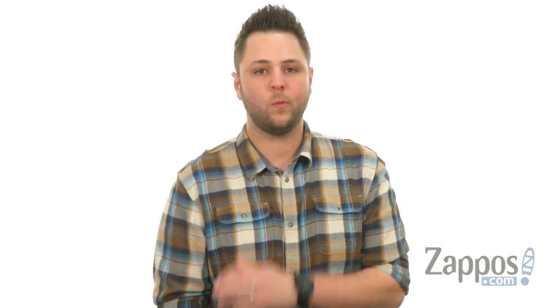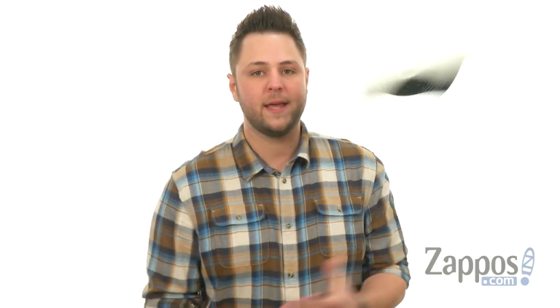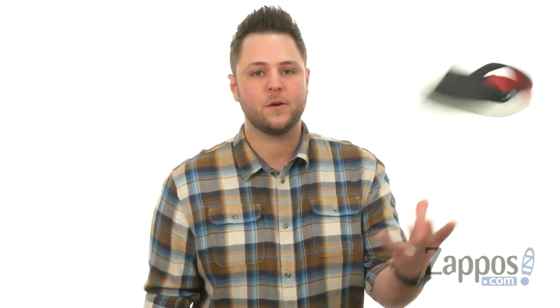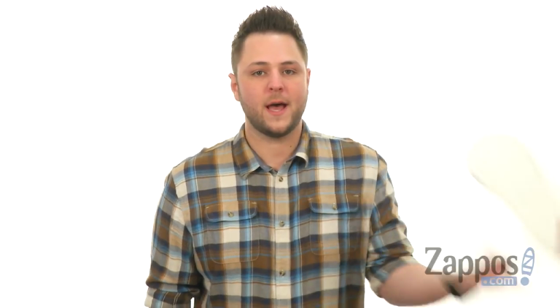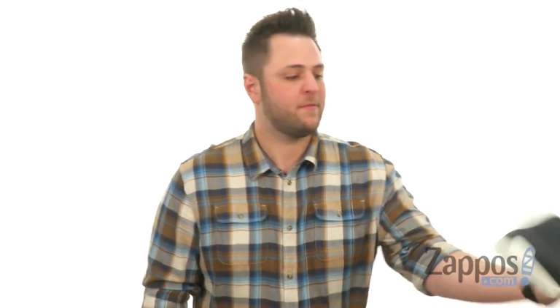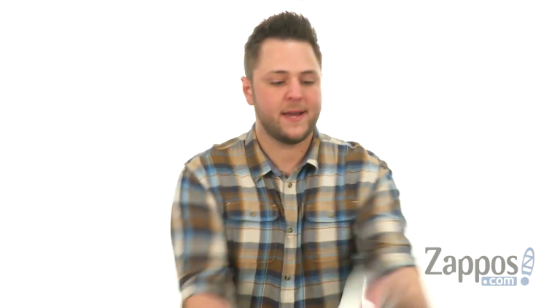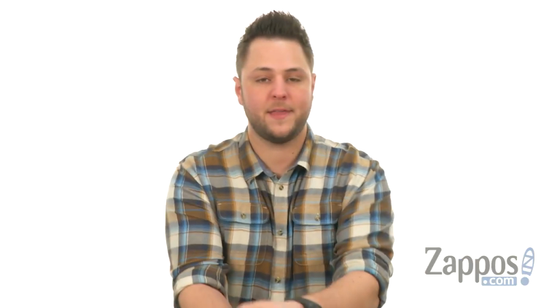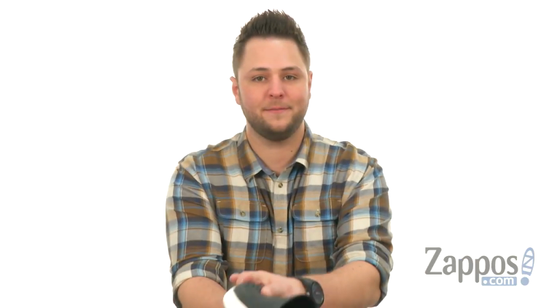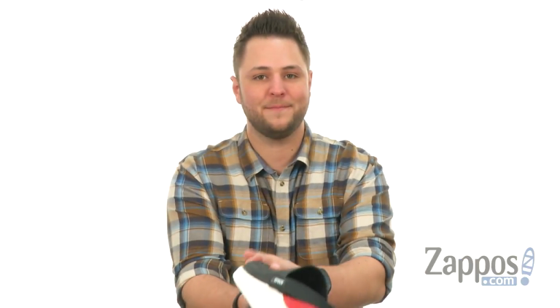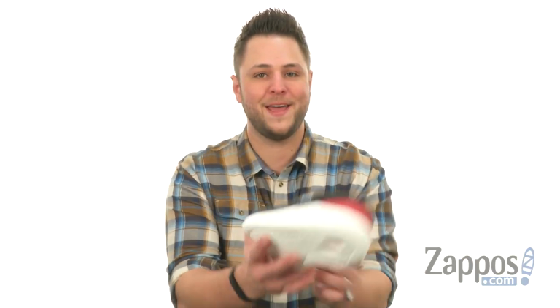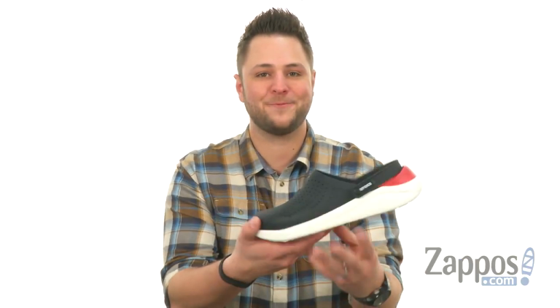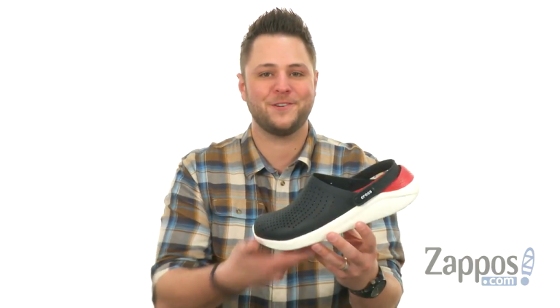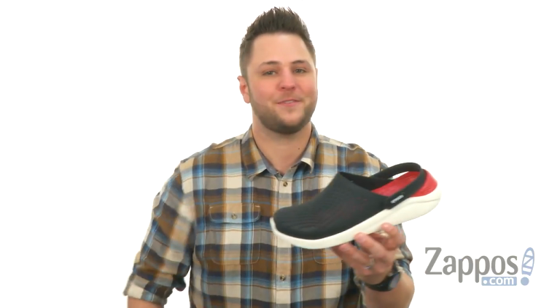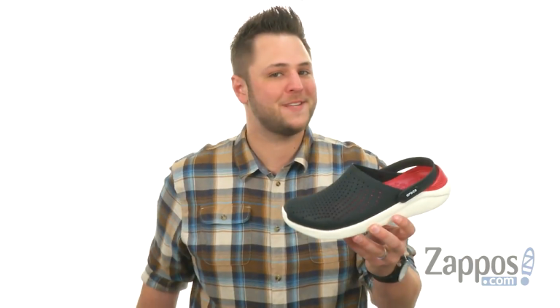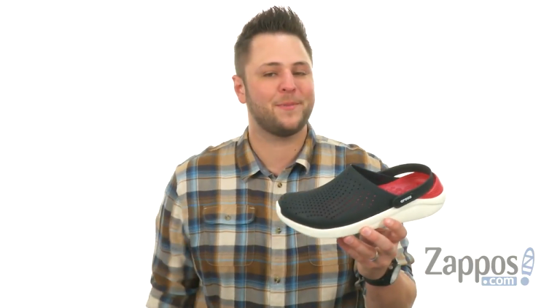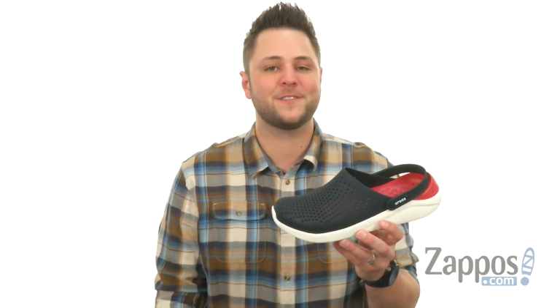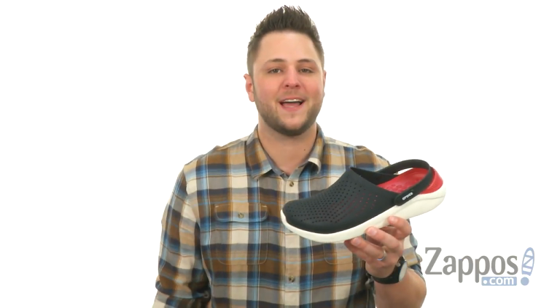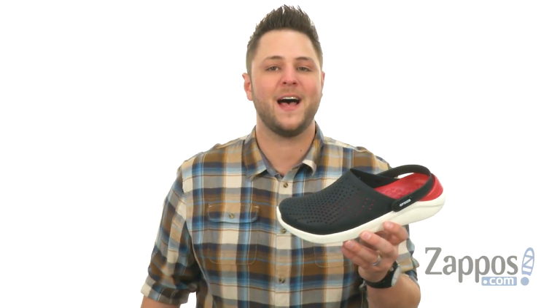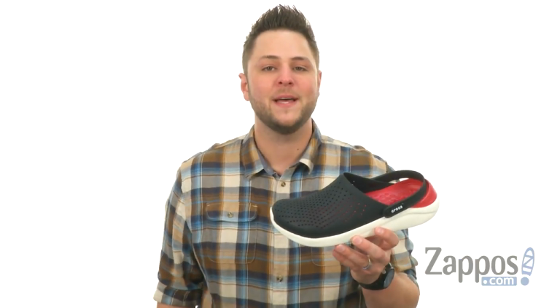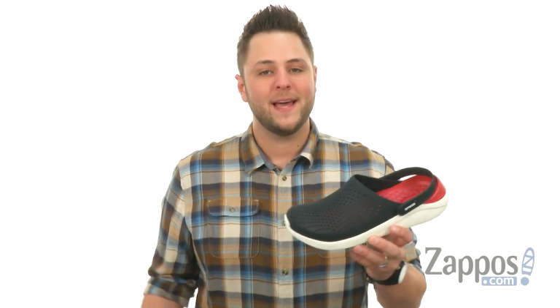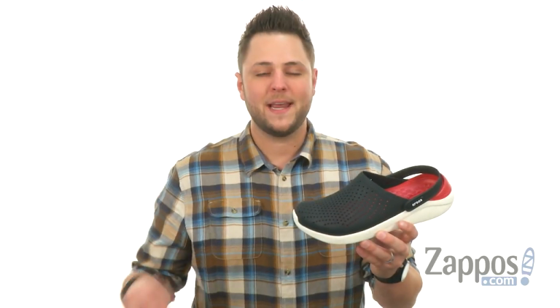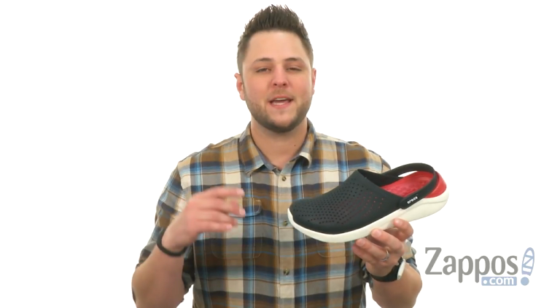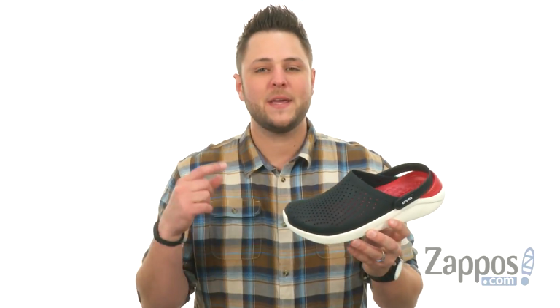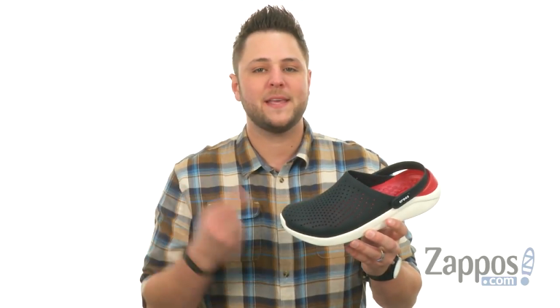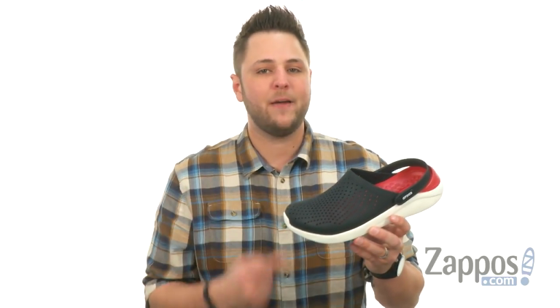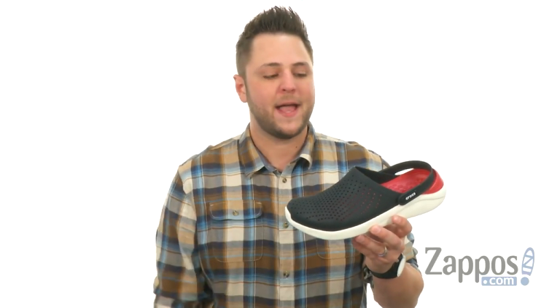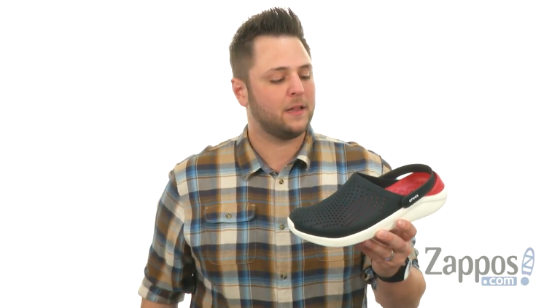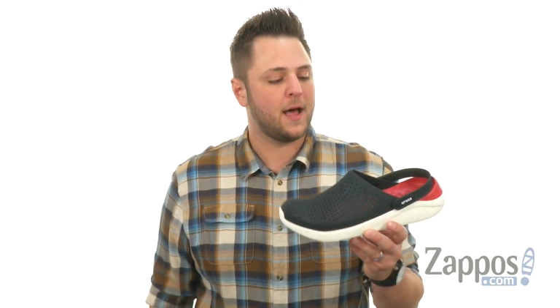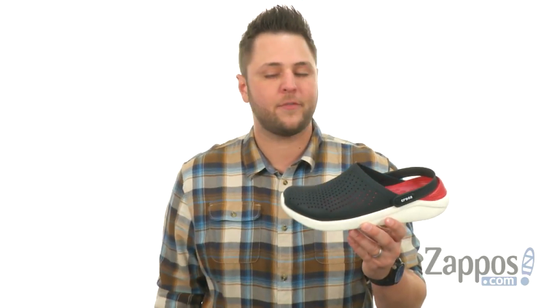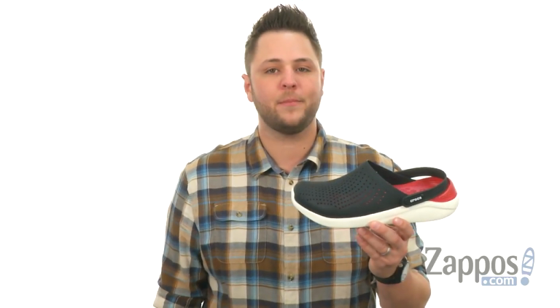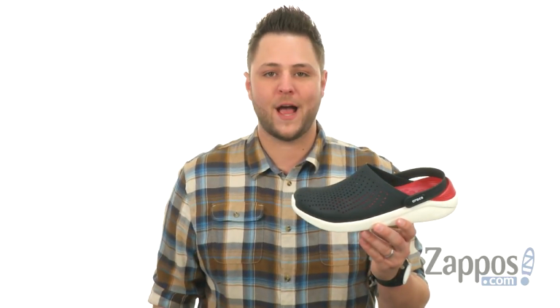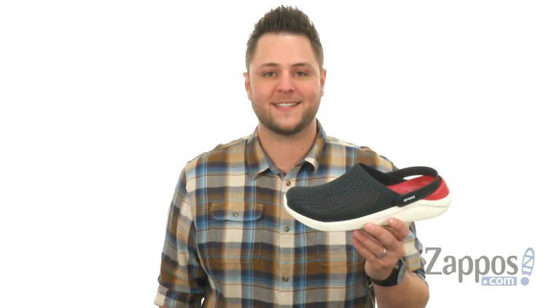What is going on everybody out there? My name is Richard from zappos.com, and today we're taking a peek at the Light Ride Clog from Crocs.